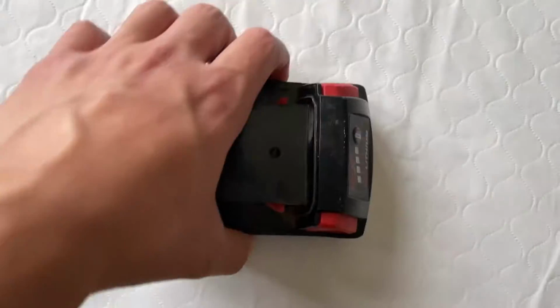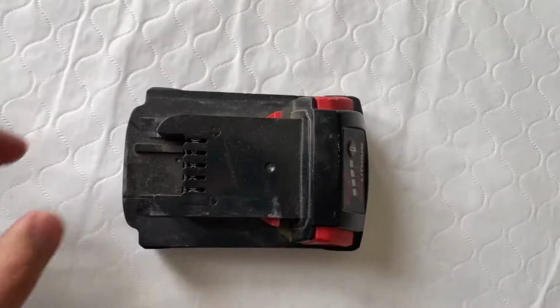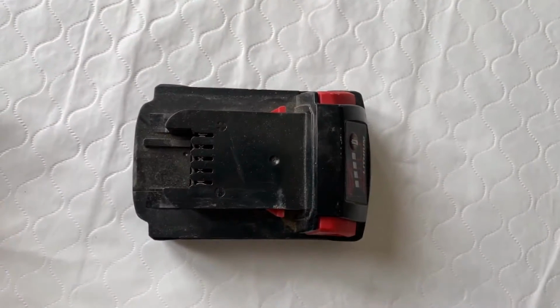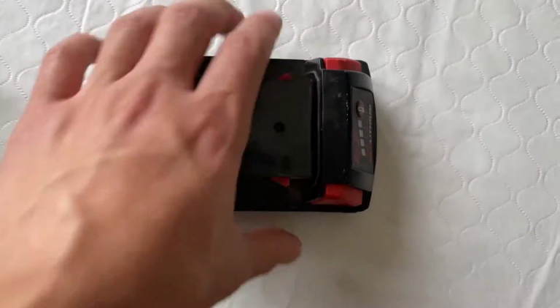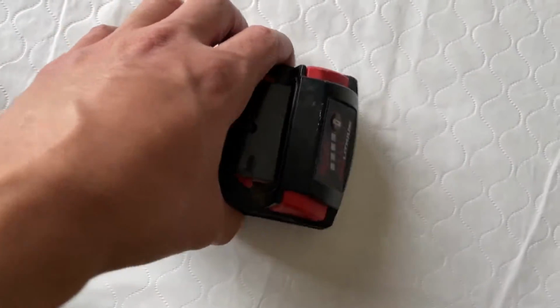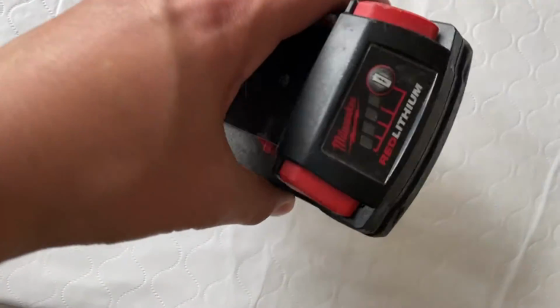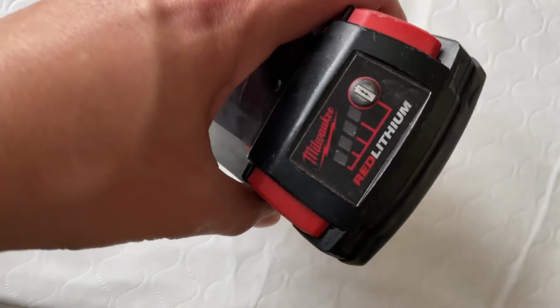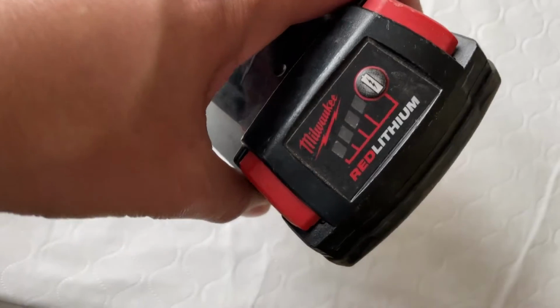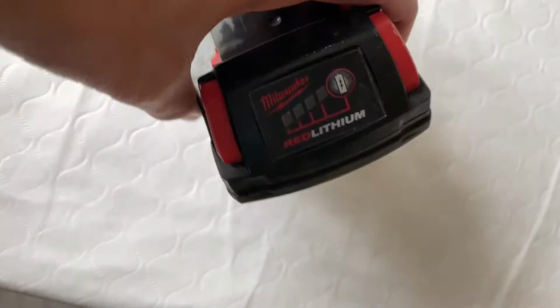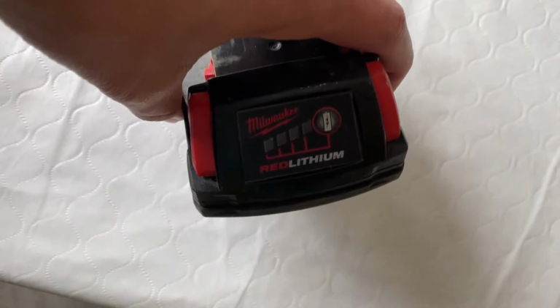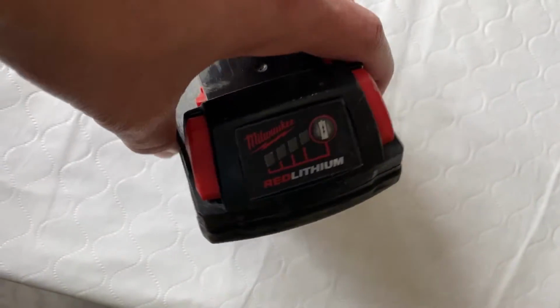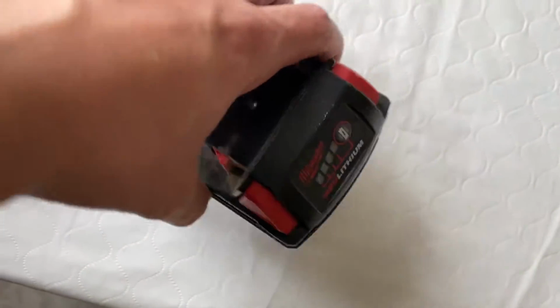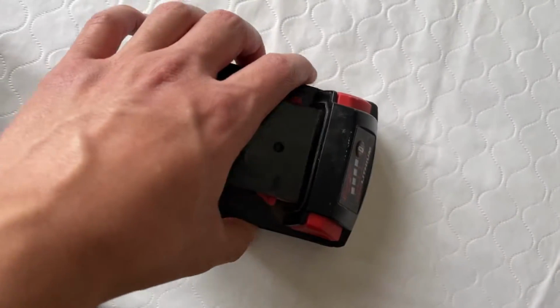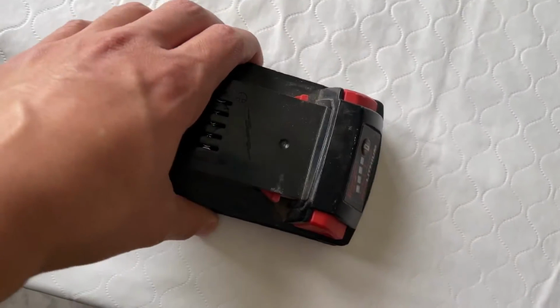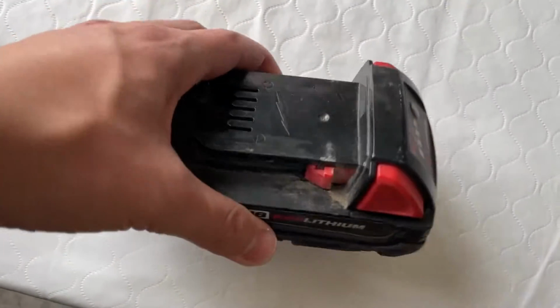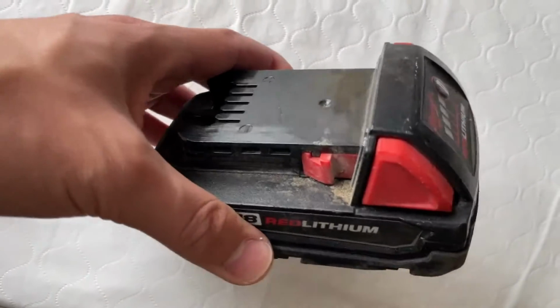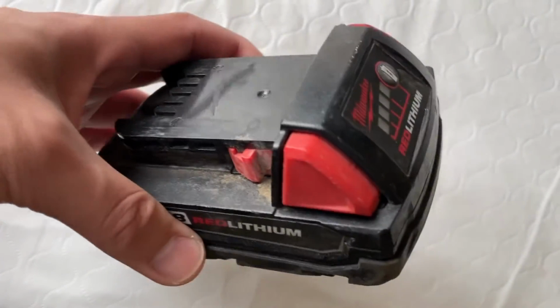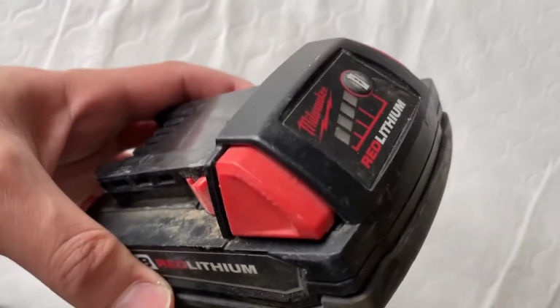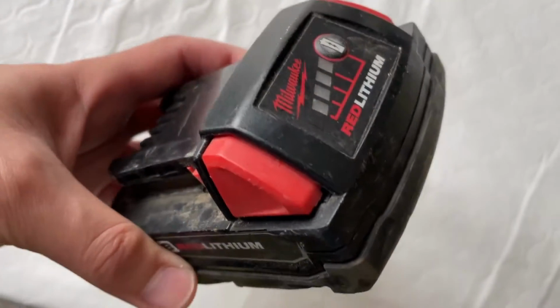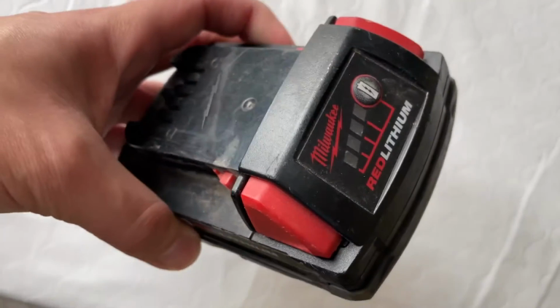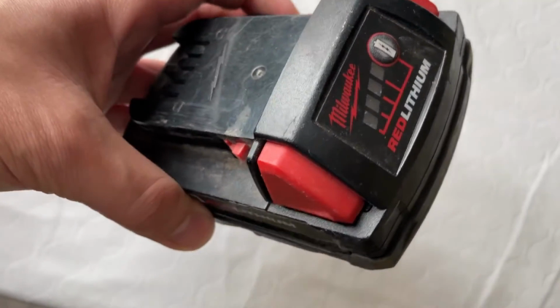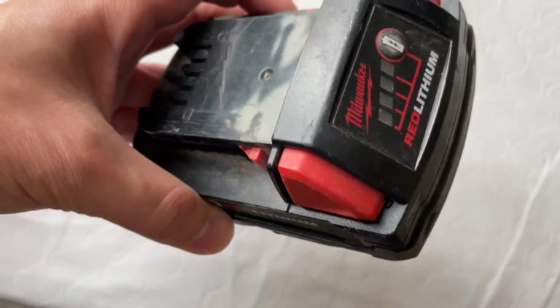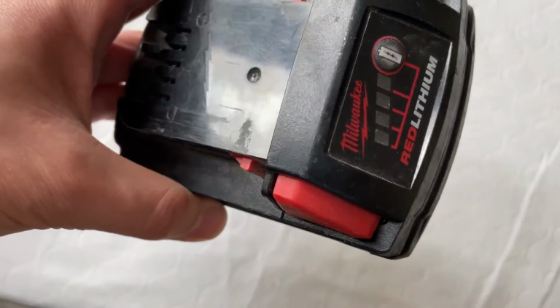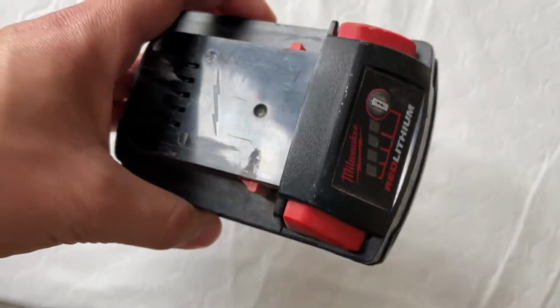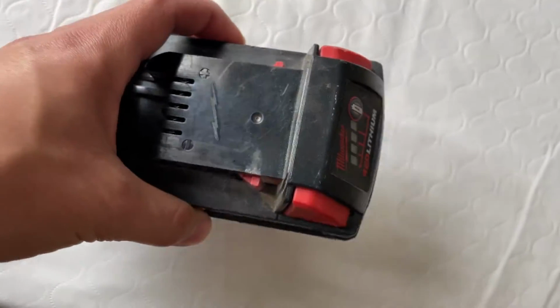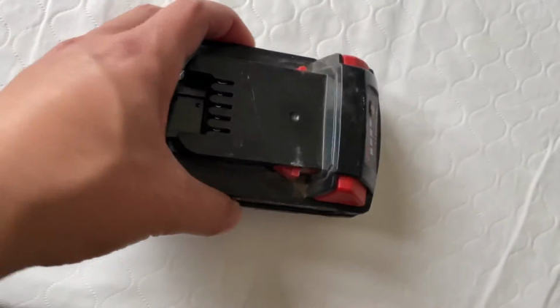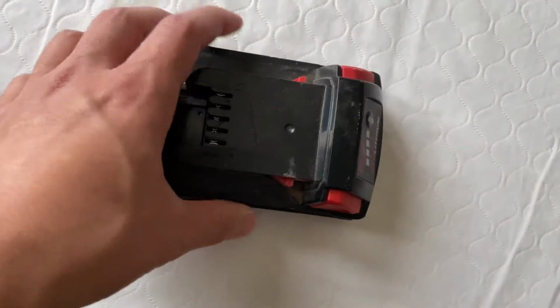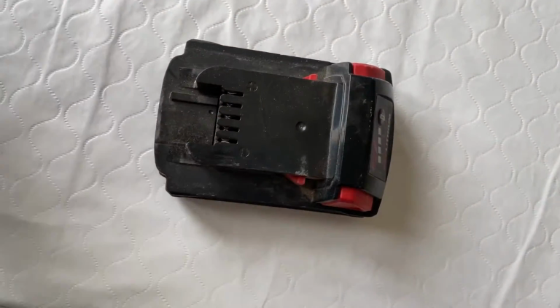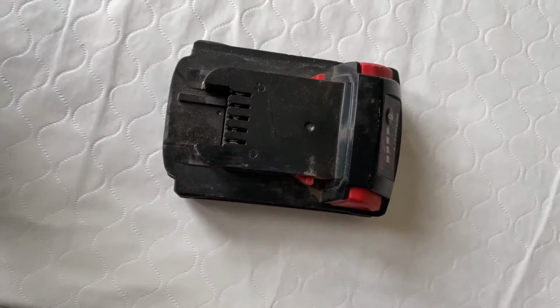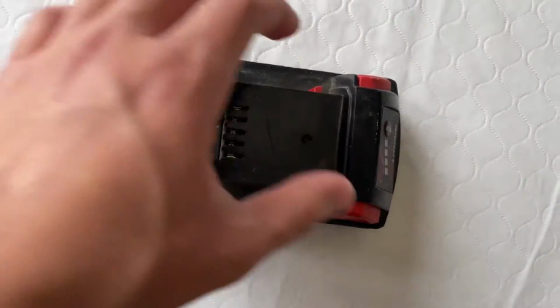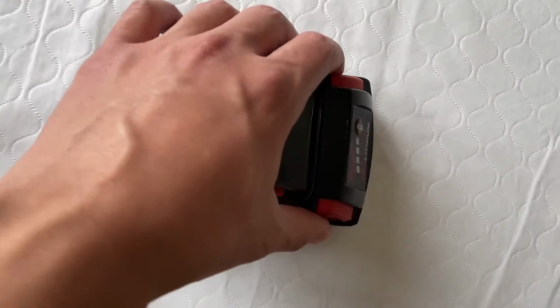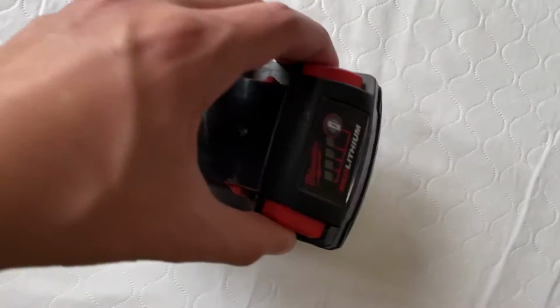After several hours of work, obviously you're not going to be holding the trigger down the whole time you're working, so this thing can last you several days — even a week or so — without having to charge it.